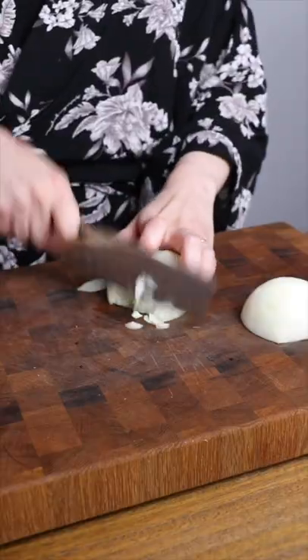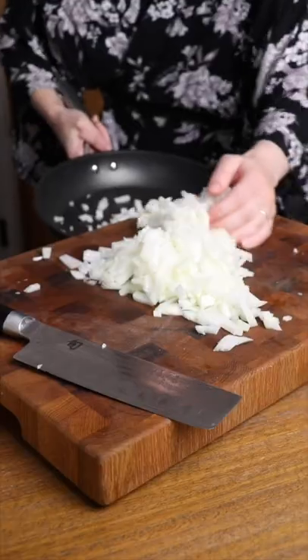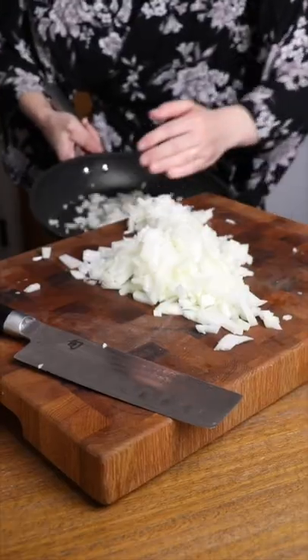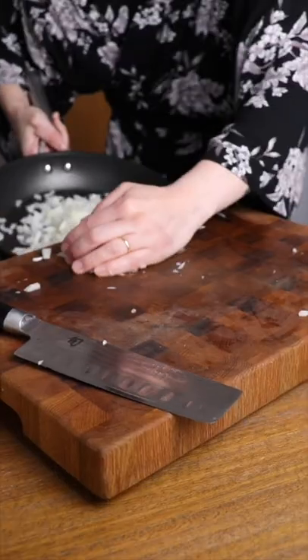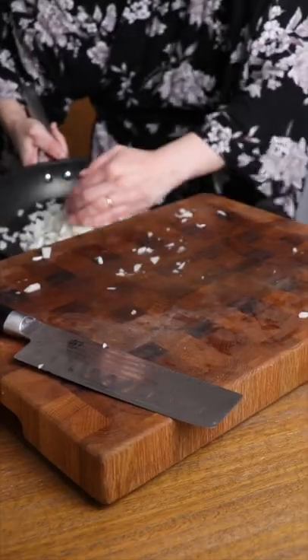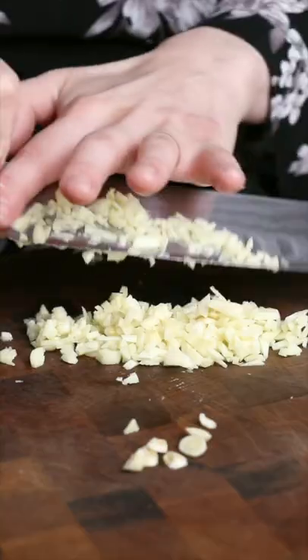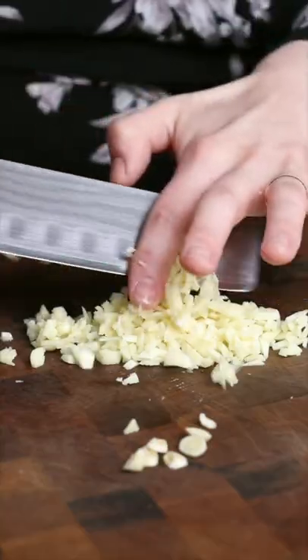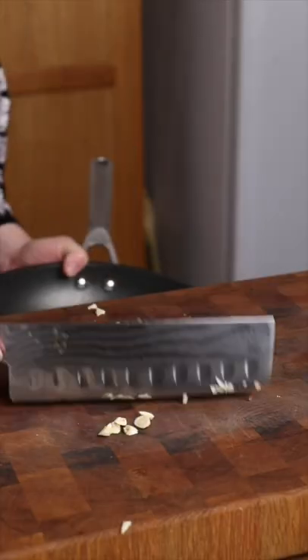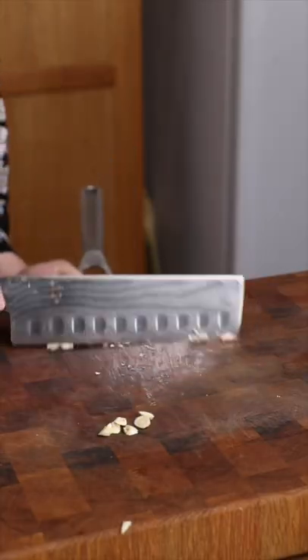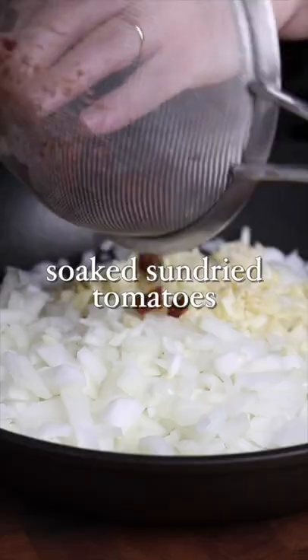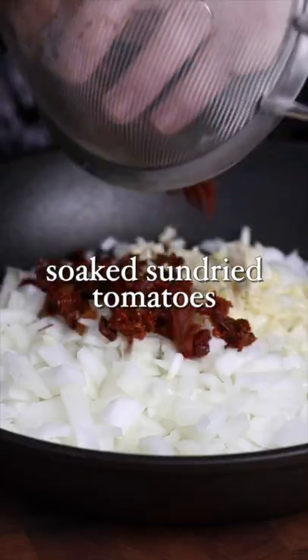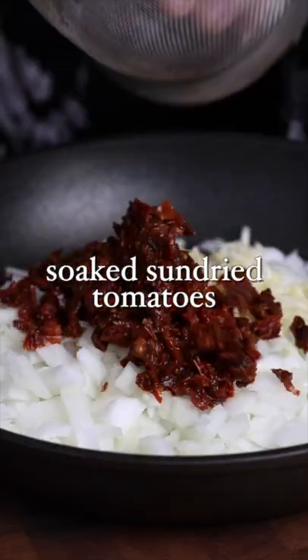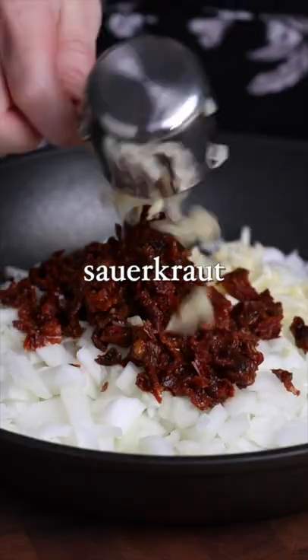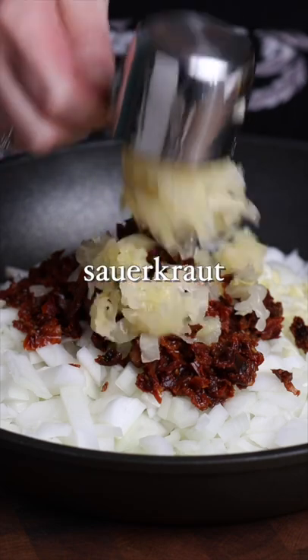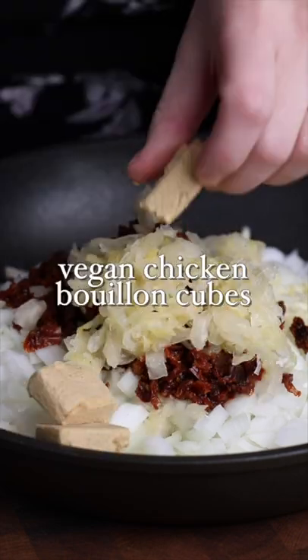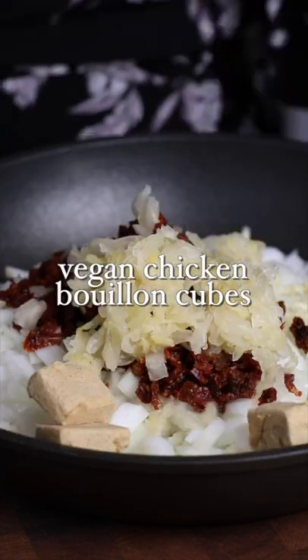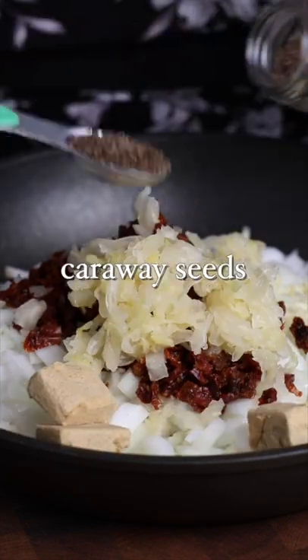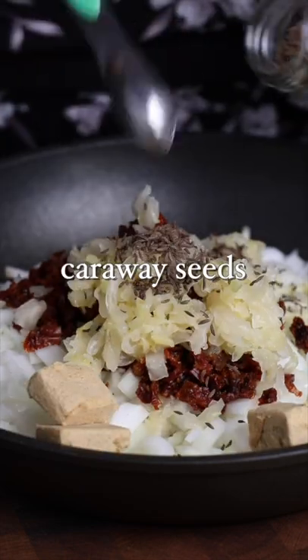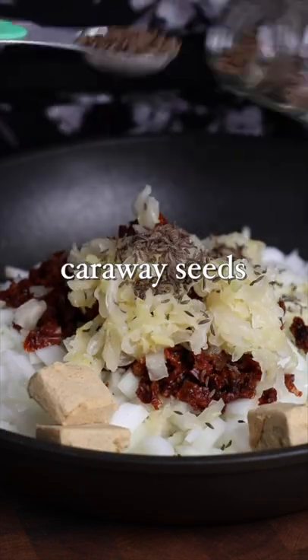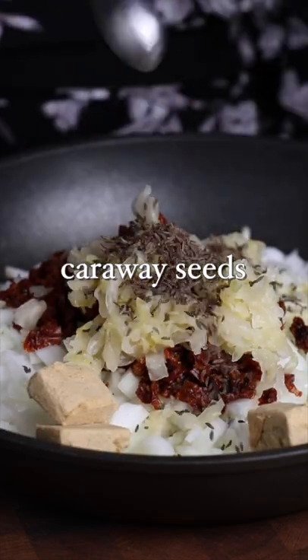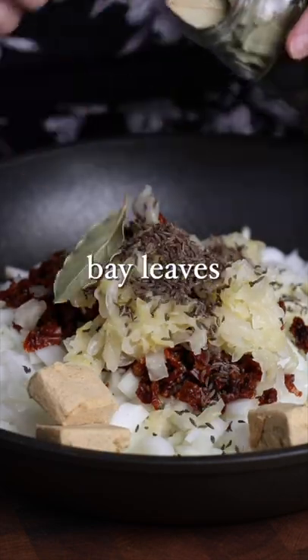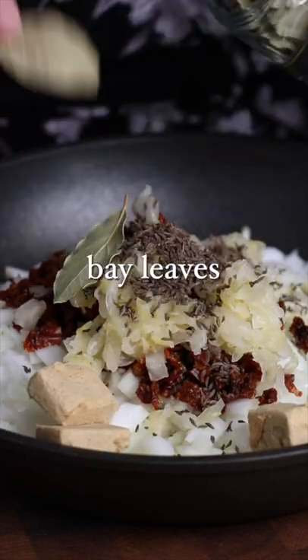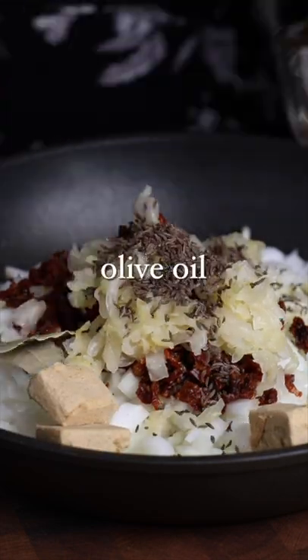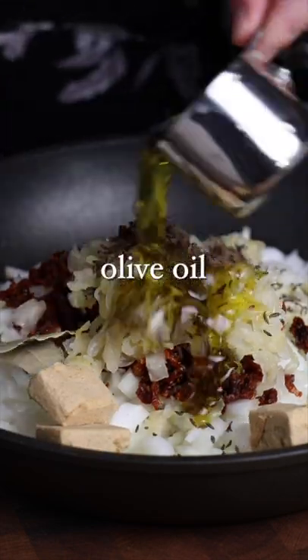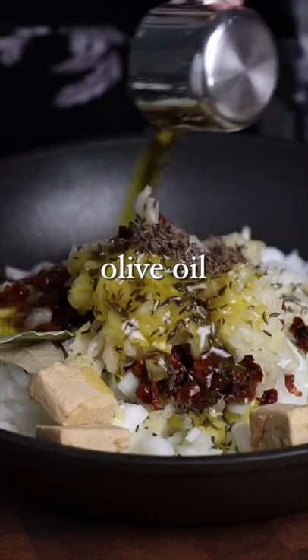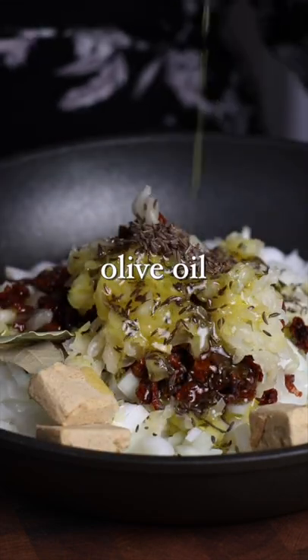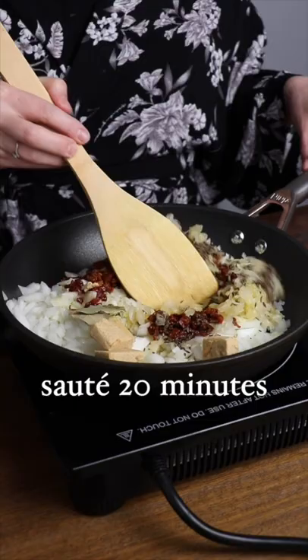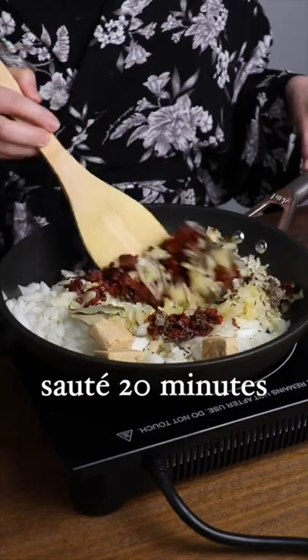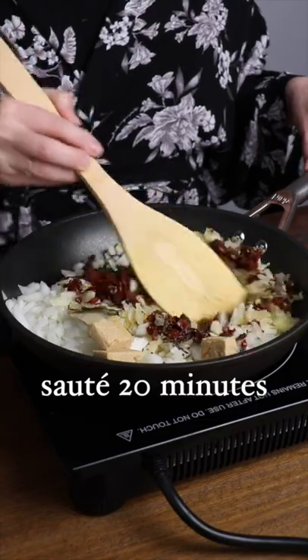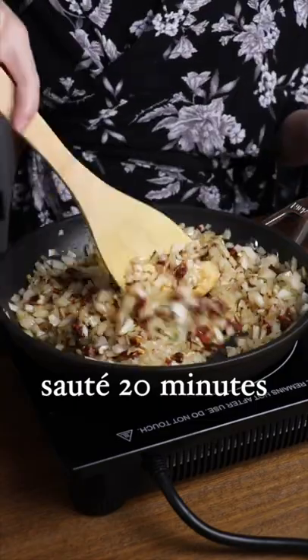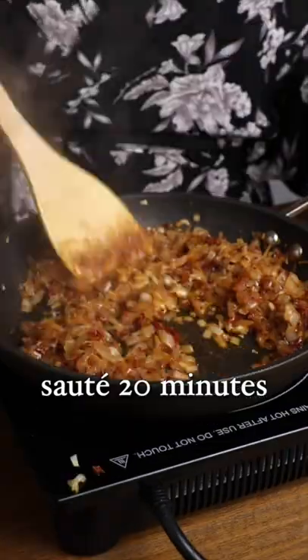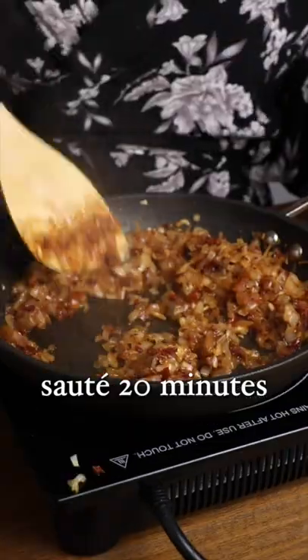You're gonna need to chop a lot of onions and garlic. Add it to a pan with some soaked sun-dried tomatoes, sauerkraut, vegan bouillon, caraway seeds, bay leaves, olive oil, and sauté for 20 minutes till it's nice and brown.